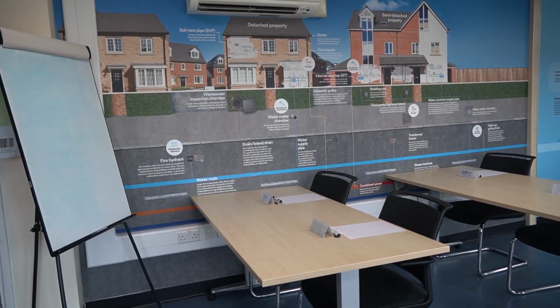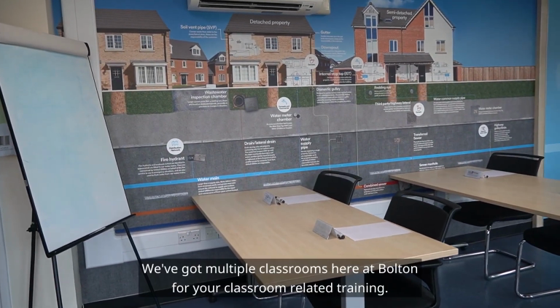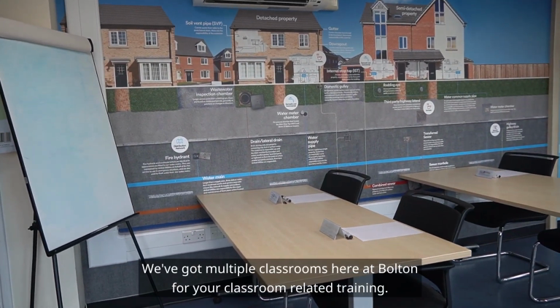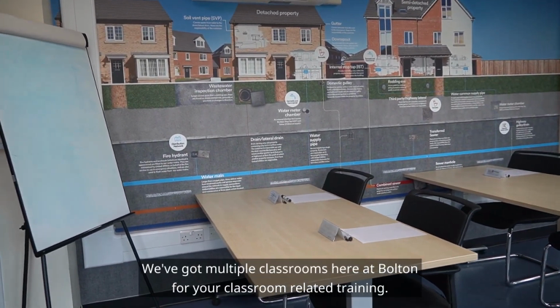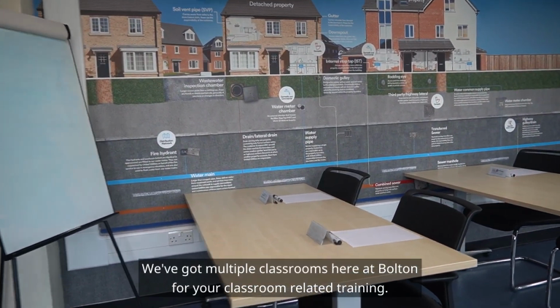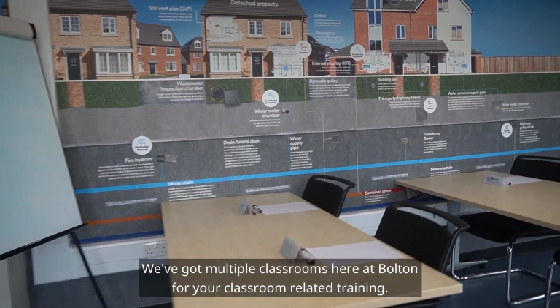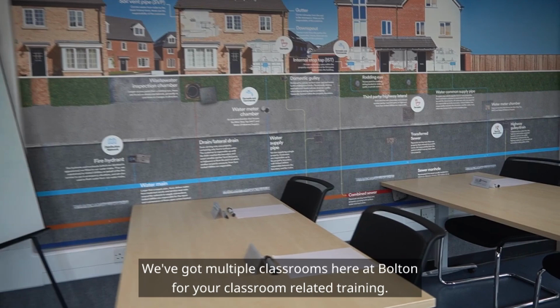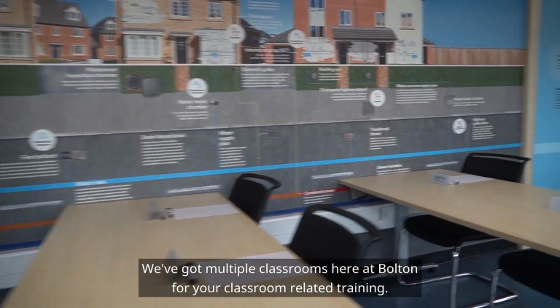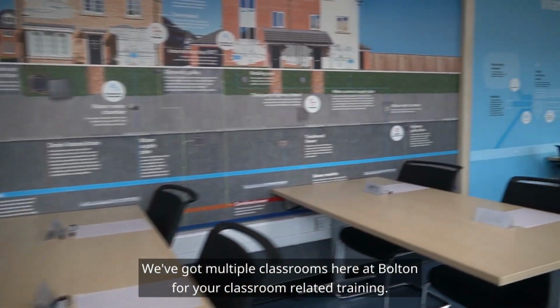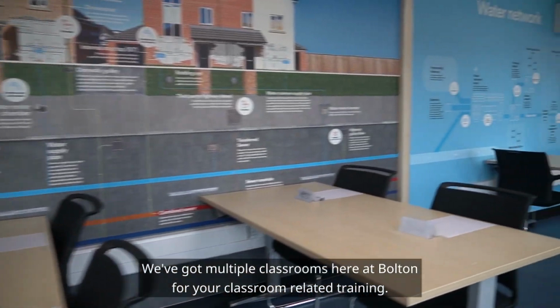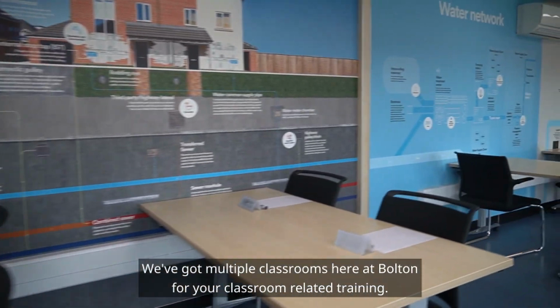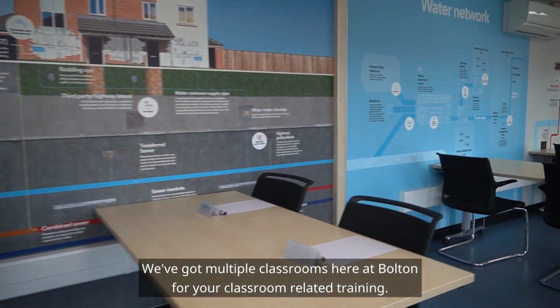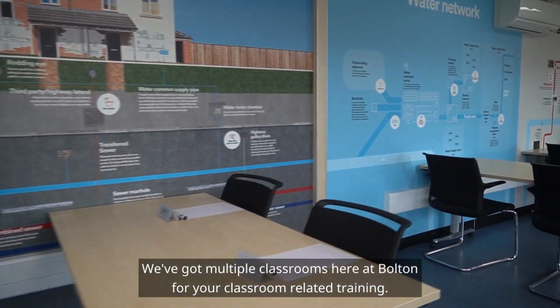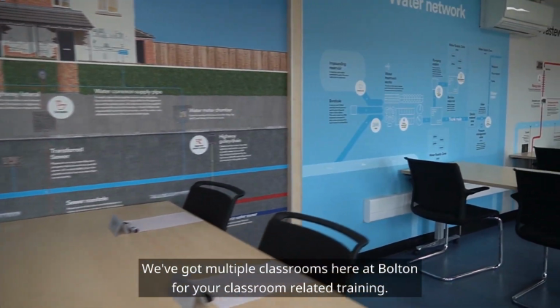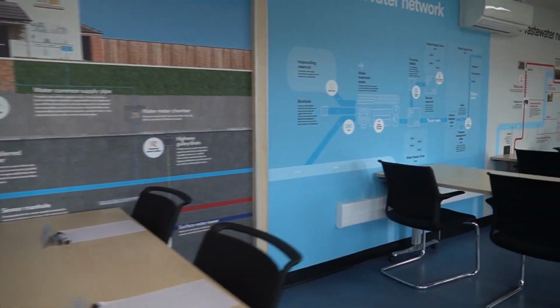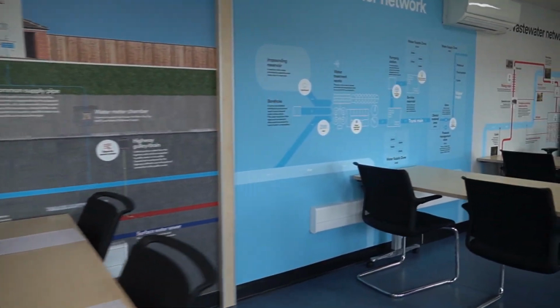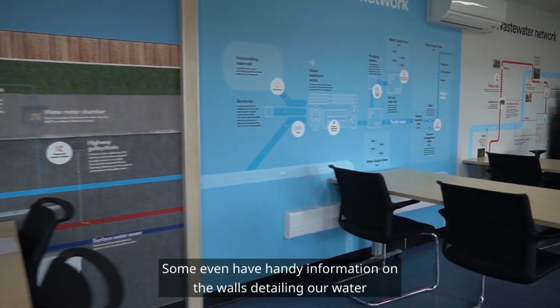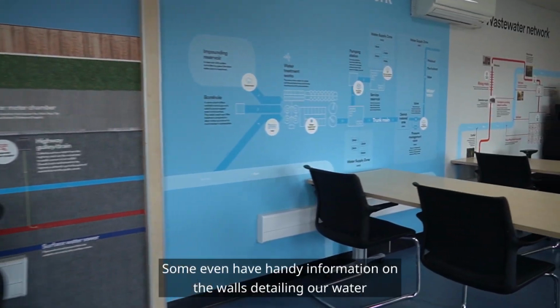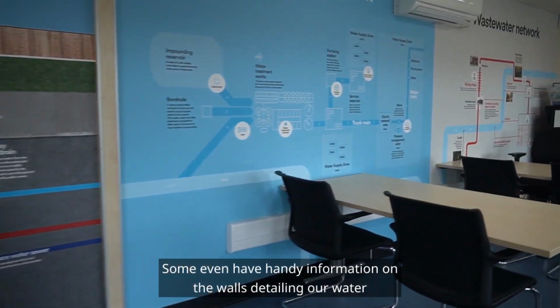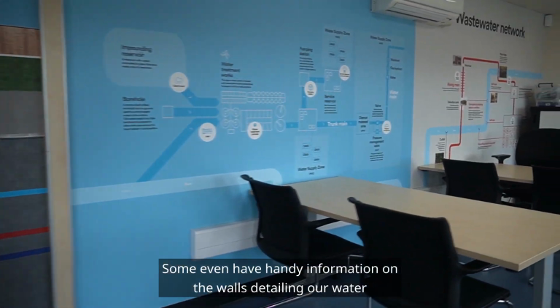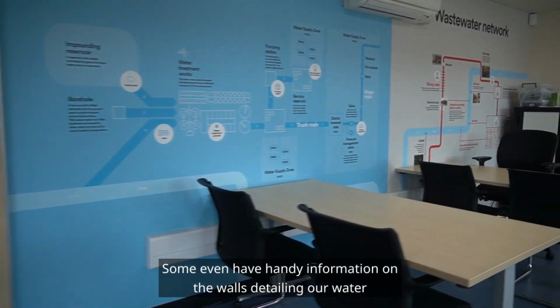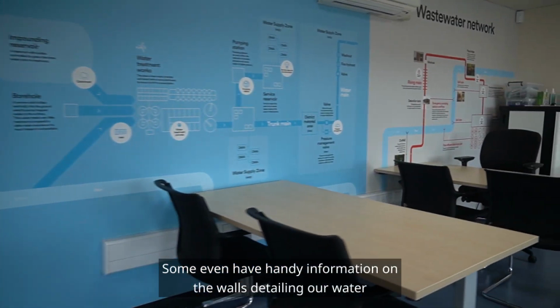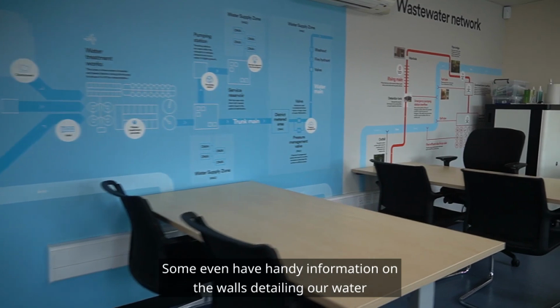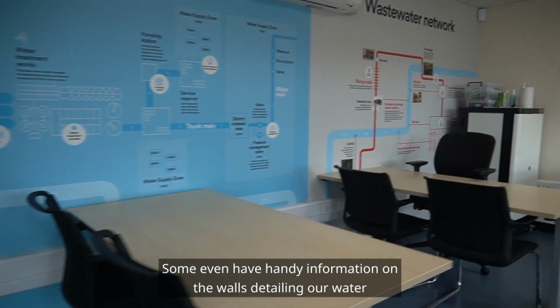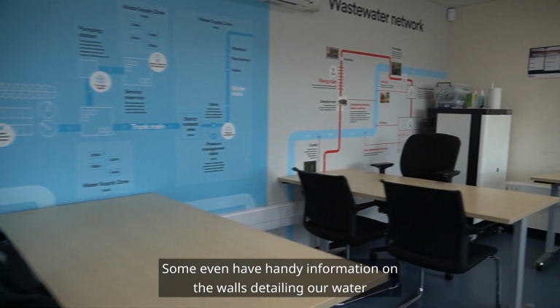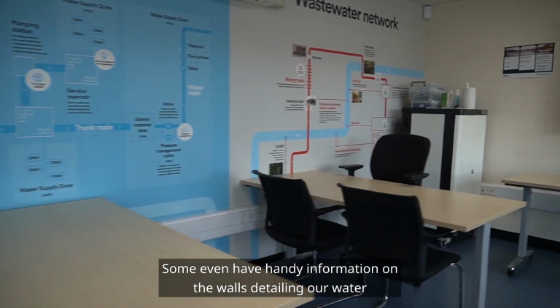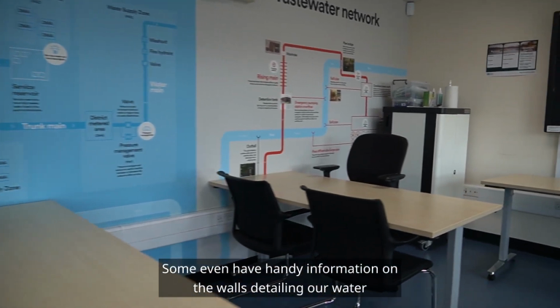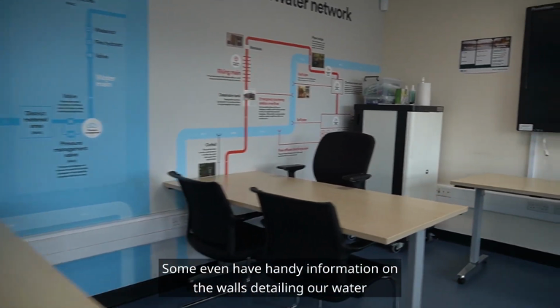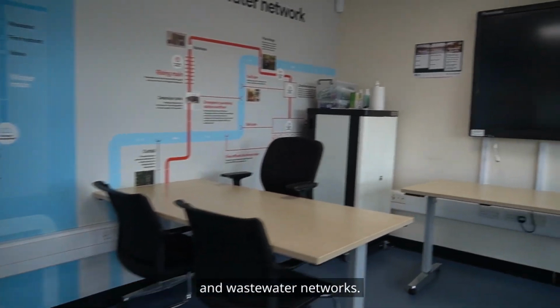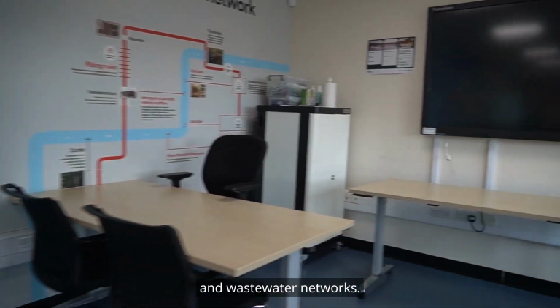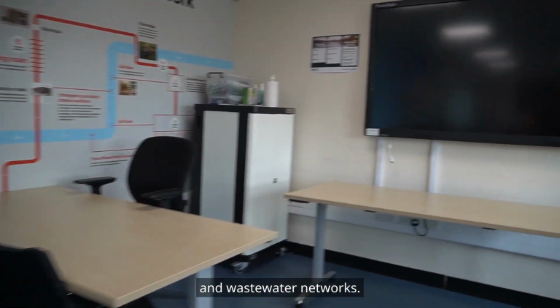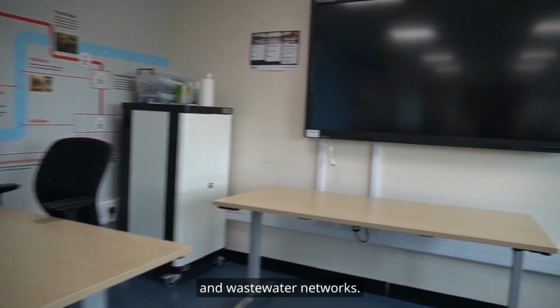We've got multiple classrooms here at Bolton for your classroom-related training, some even have handy information on the walls detailing our water and wastewater networks.